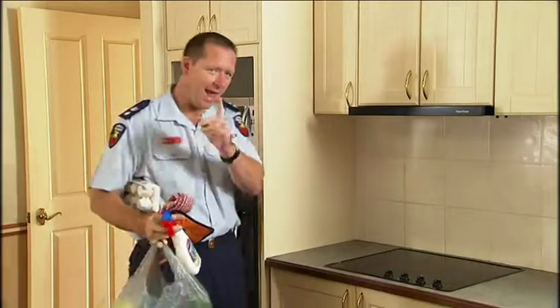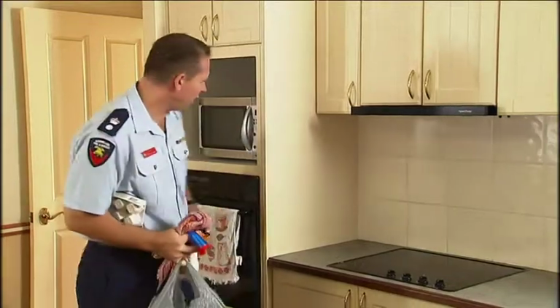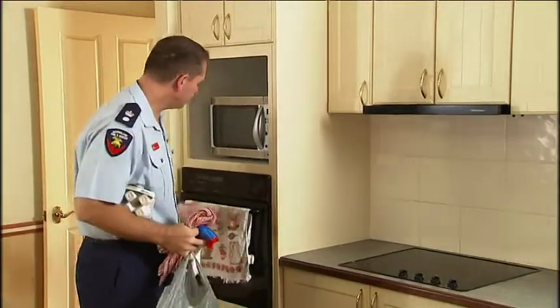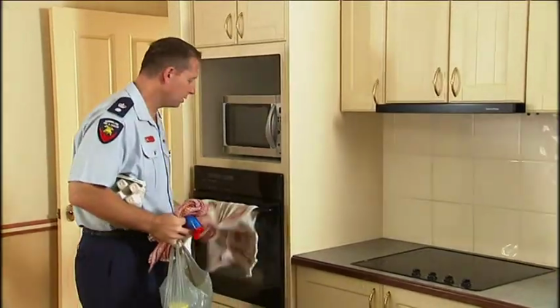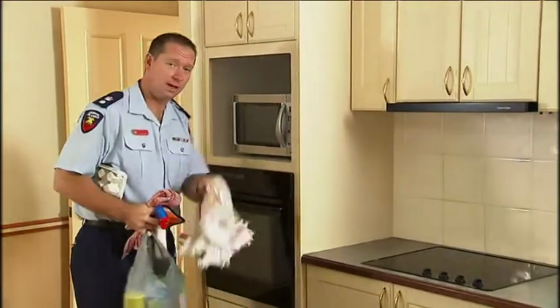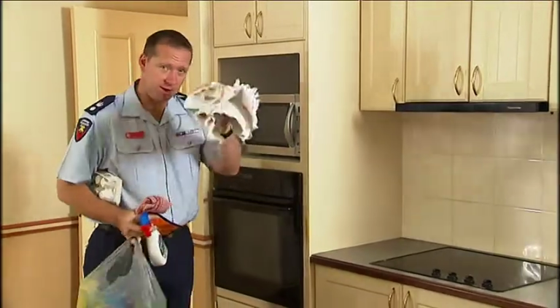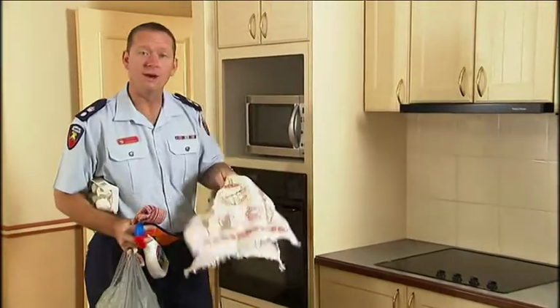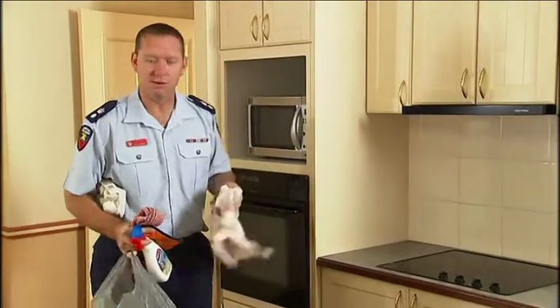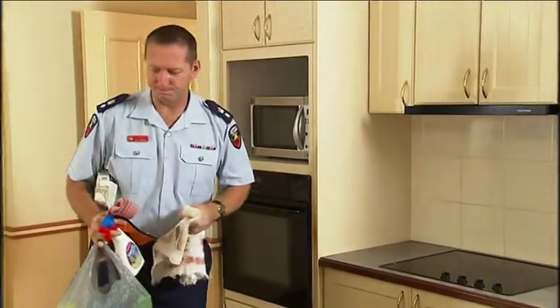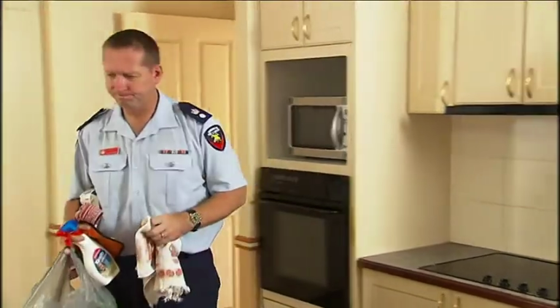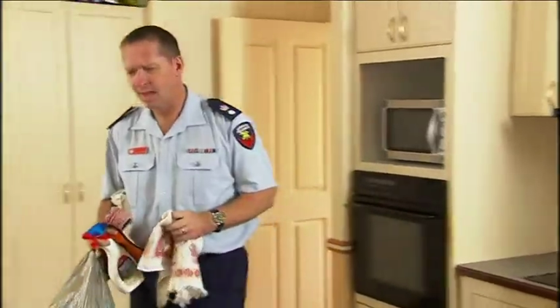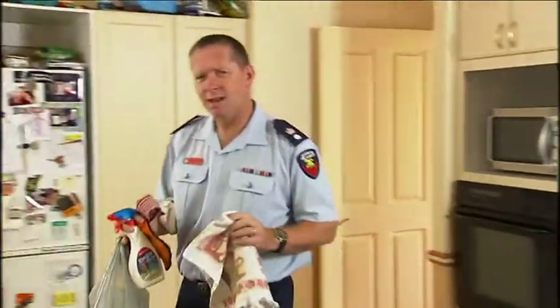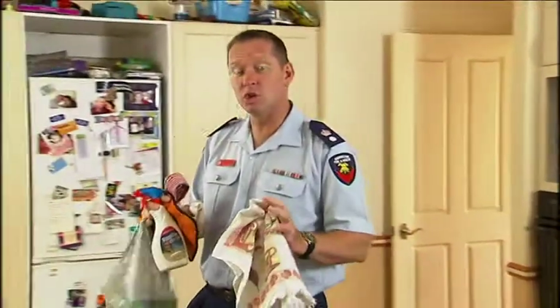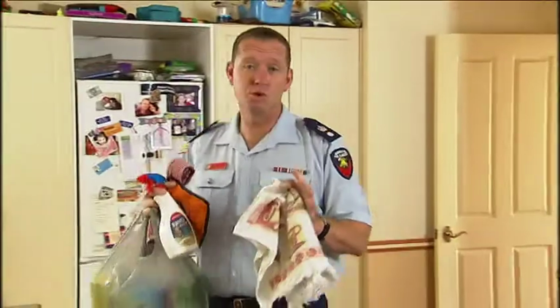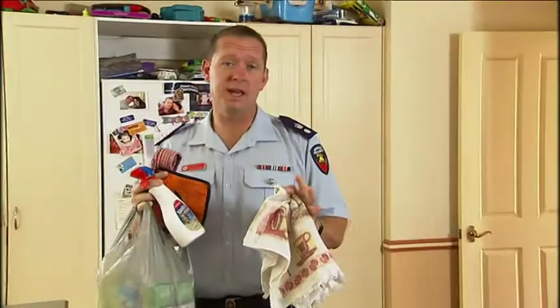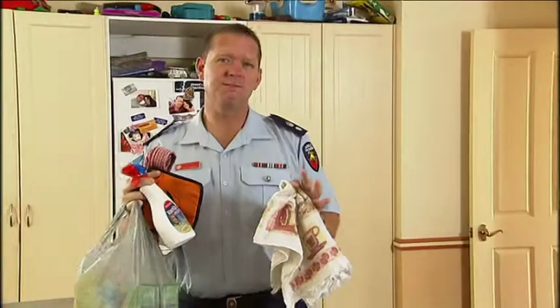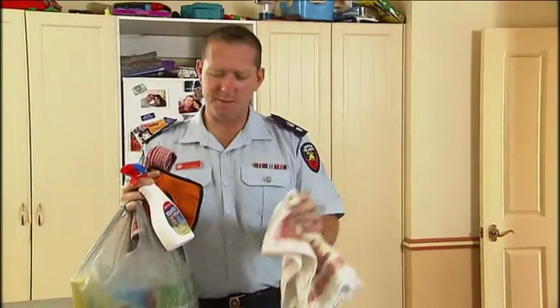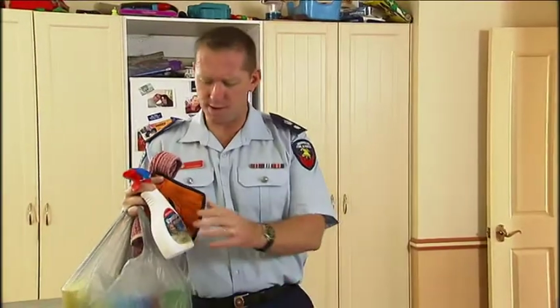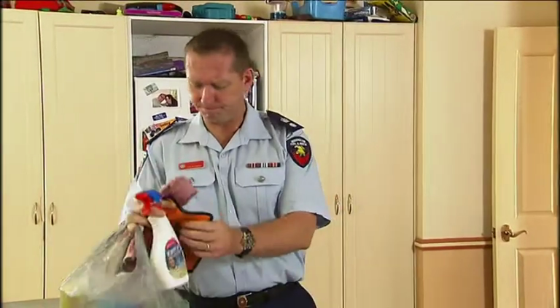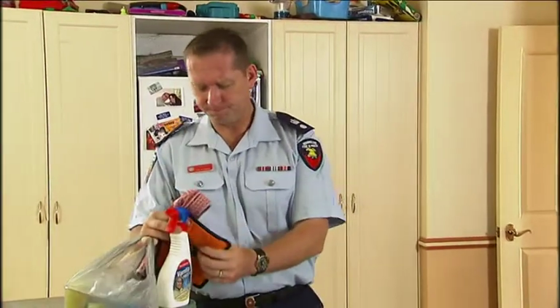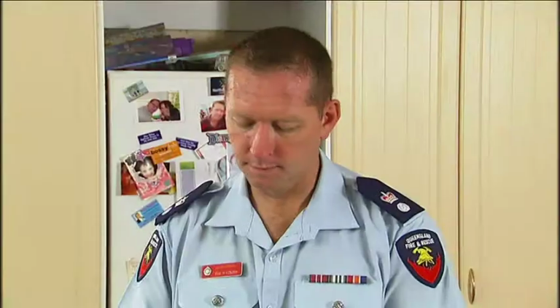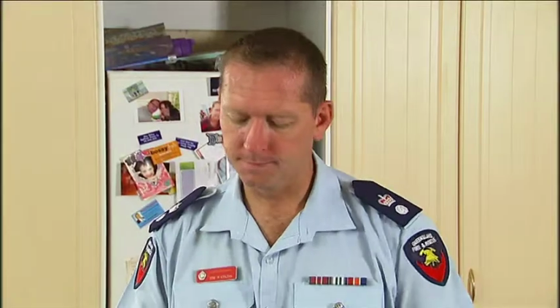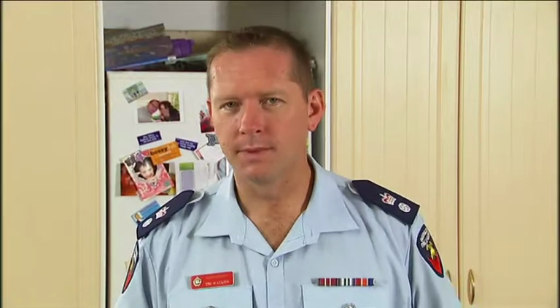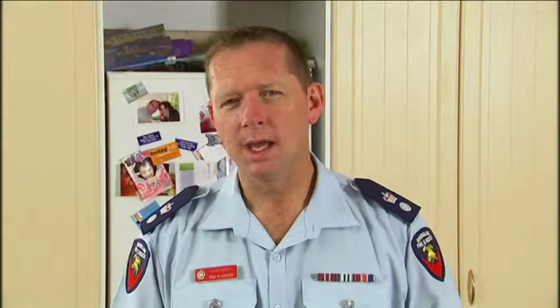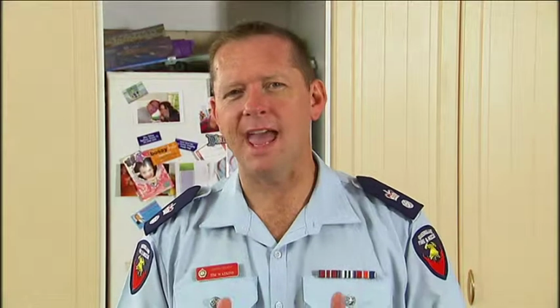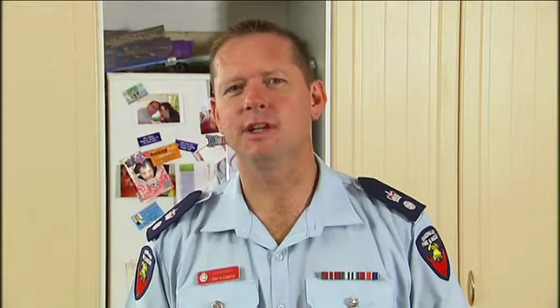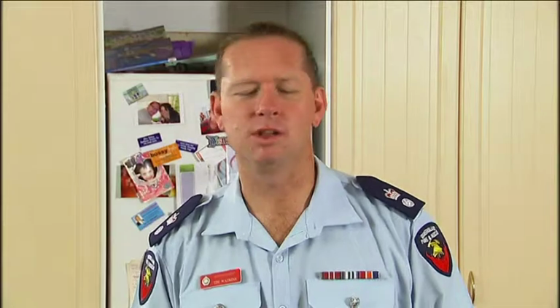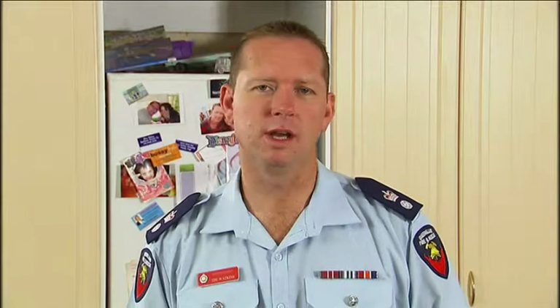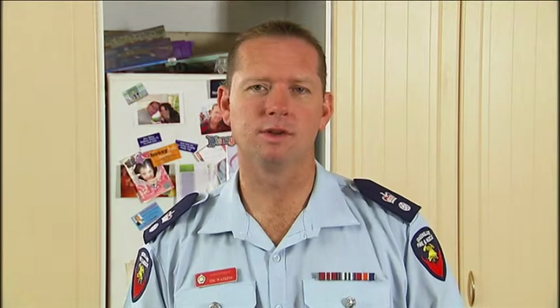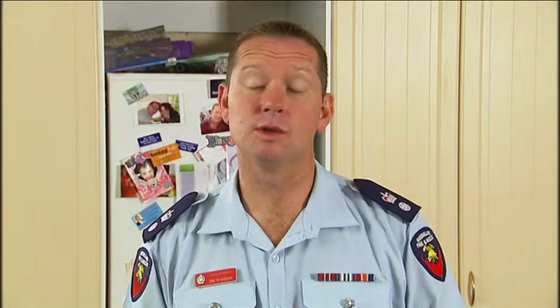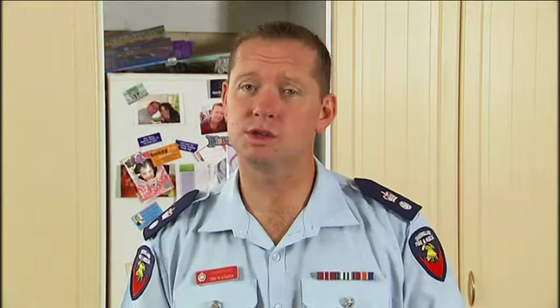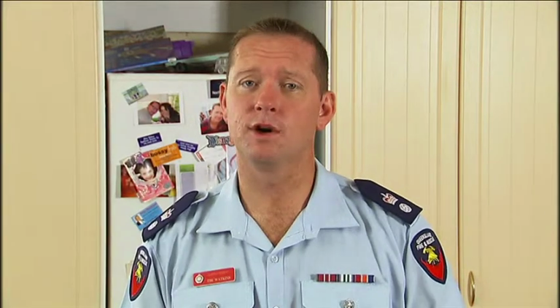Don't hang tea towels over the oven door. If you've got children or pets, keep them out of the way. If you have to leave the kitchen for any length of time, turn the stove off.